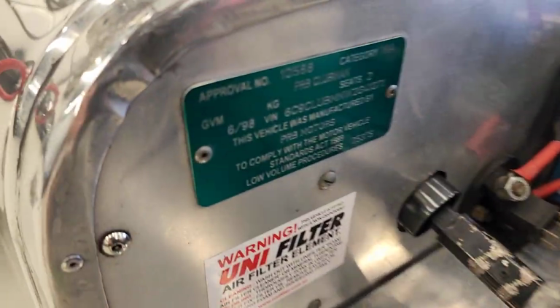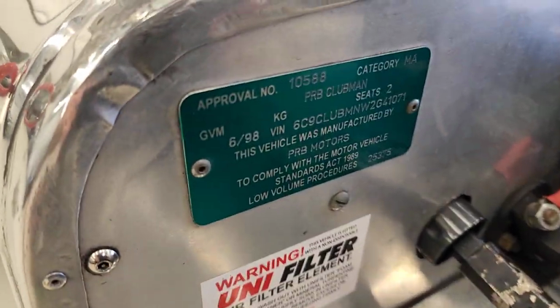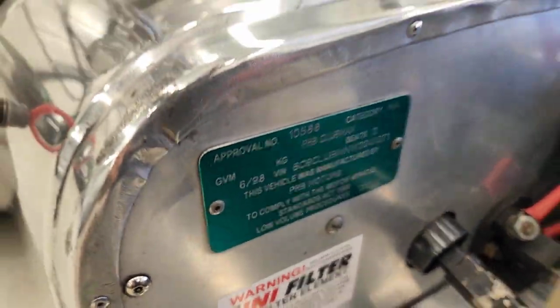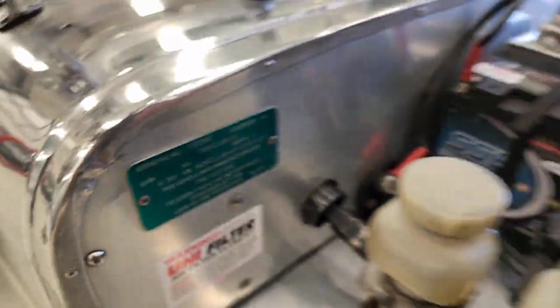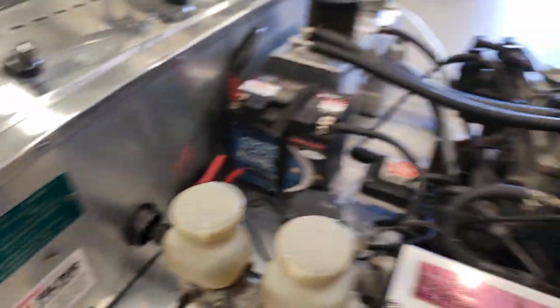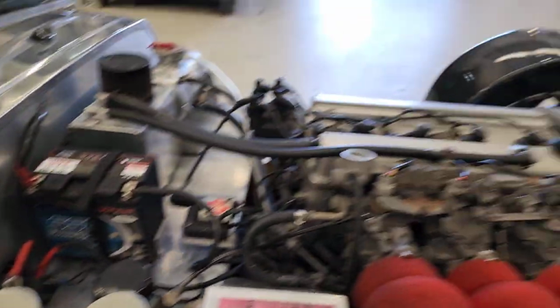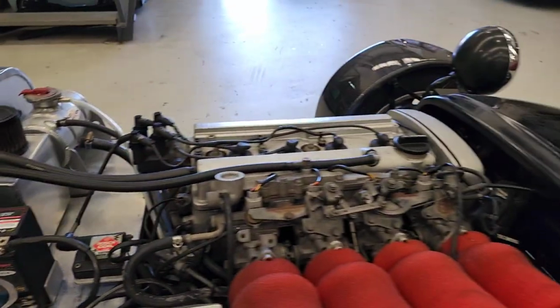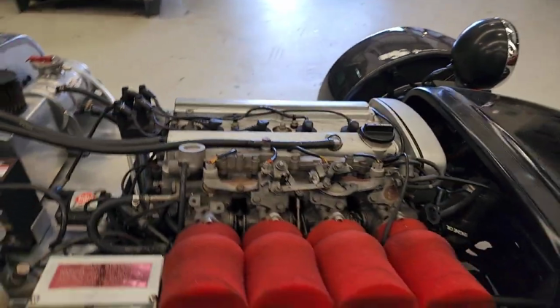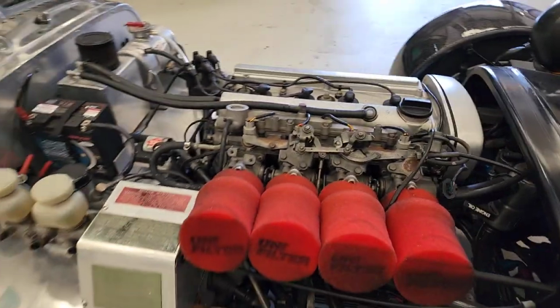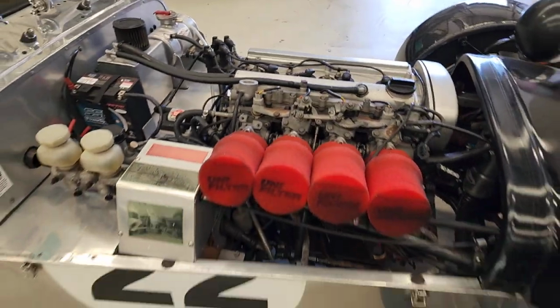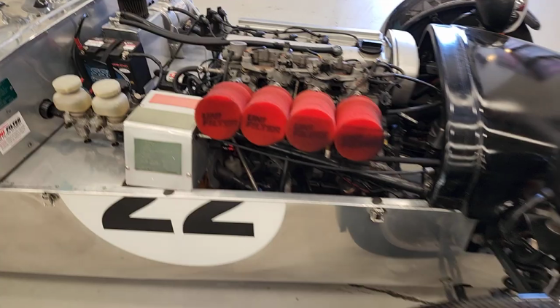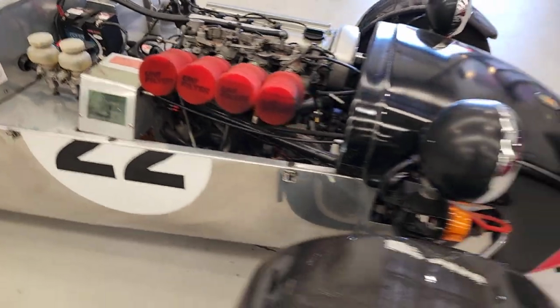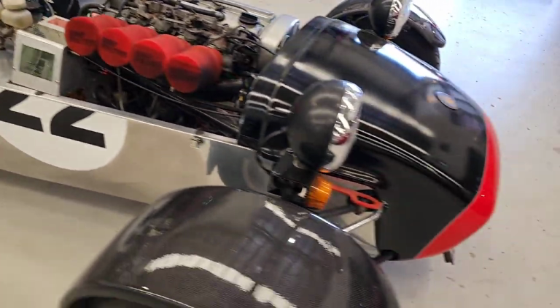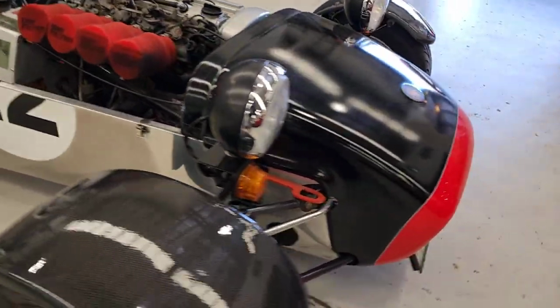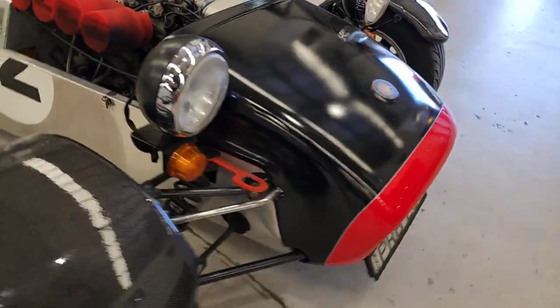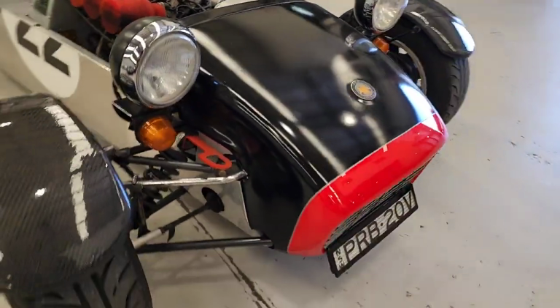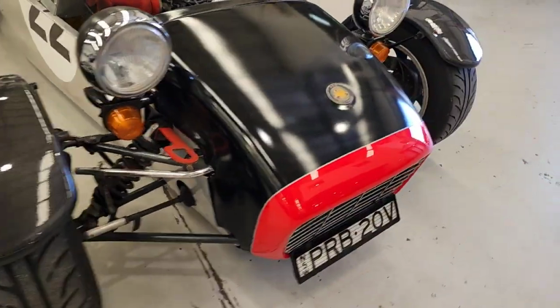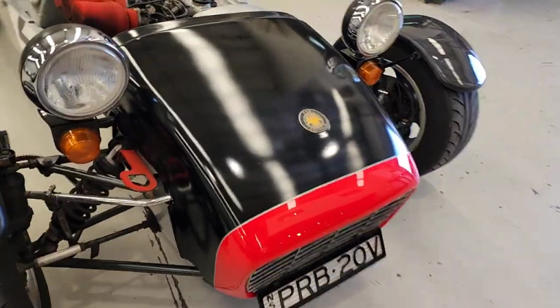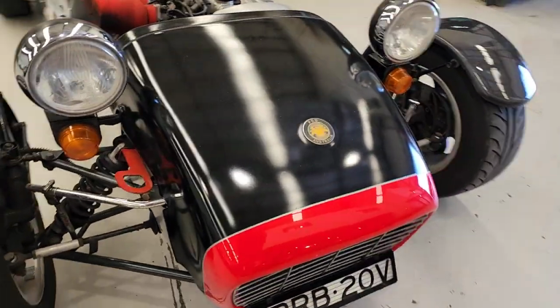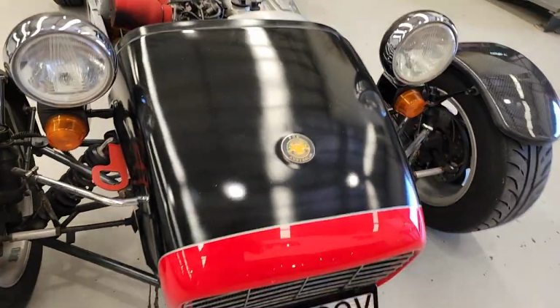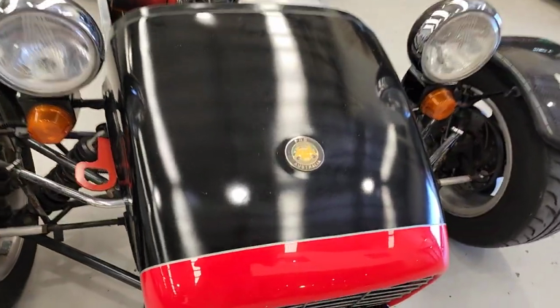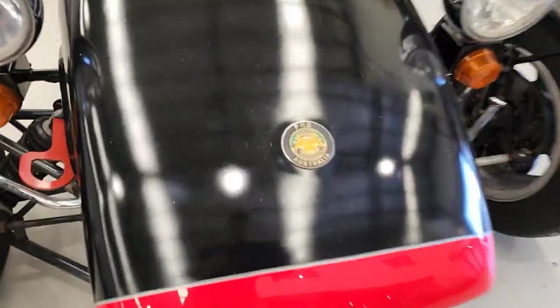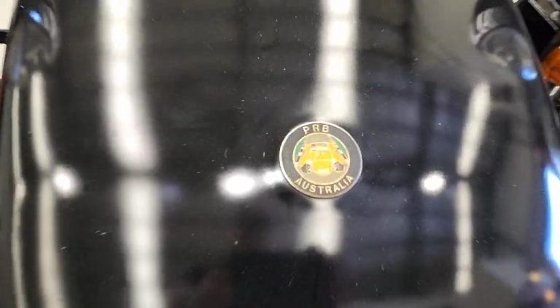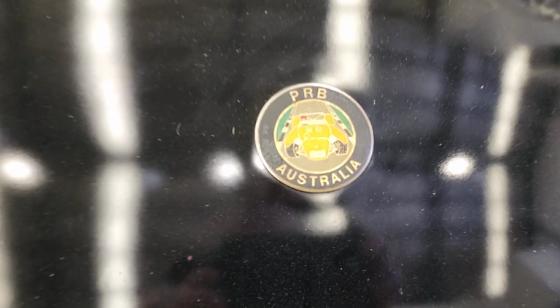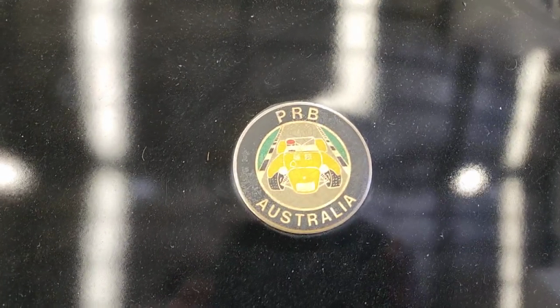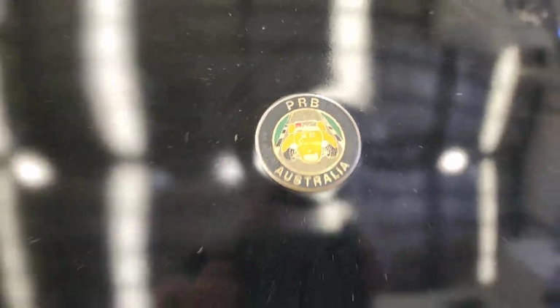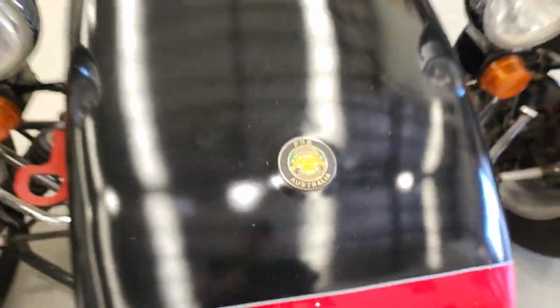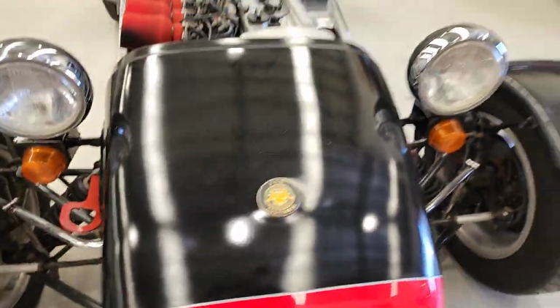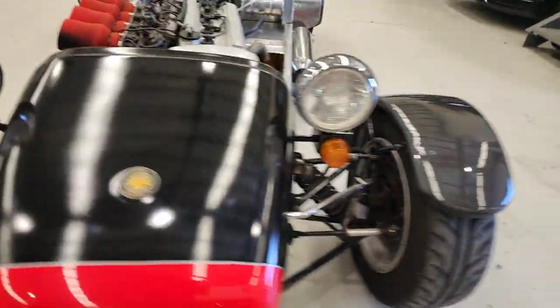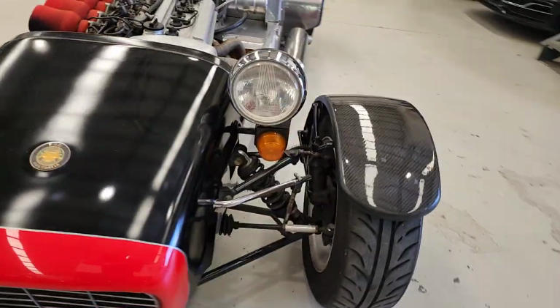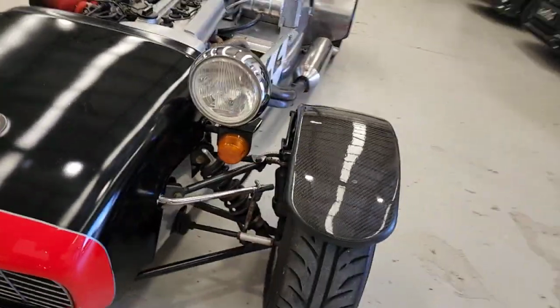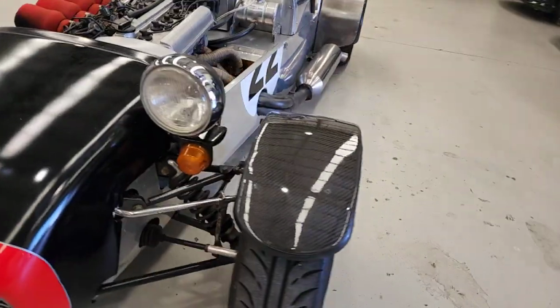You've got your special plate there that shows when it was approved — not imported — because when it was approved, because PRB Australia is an Australian manufacturer.